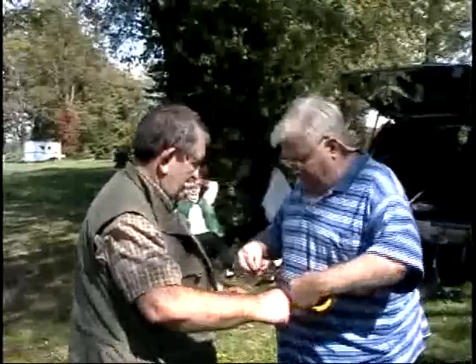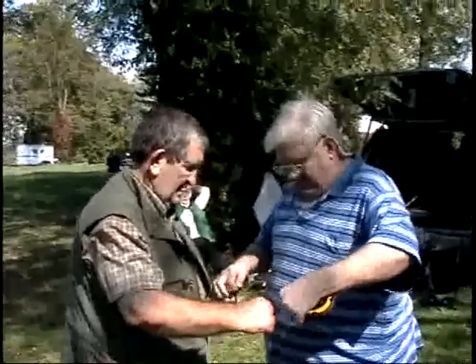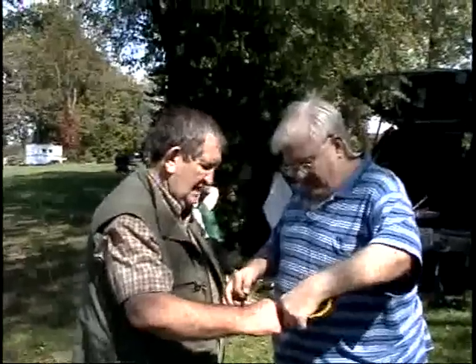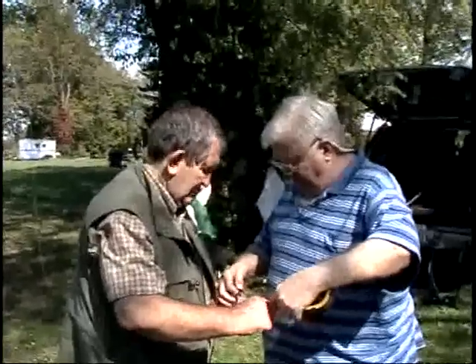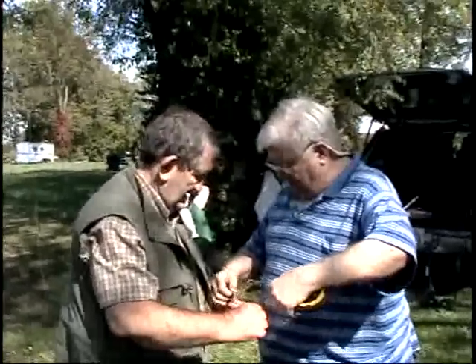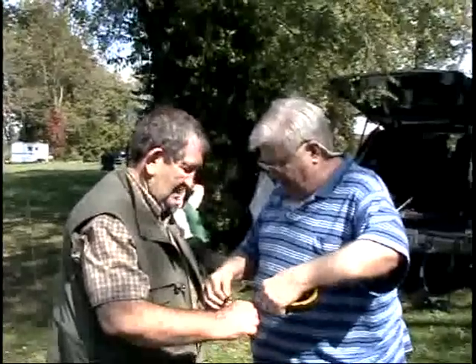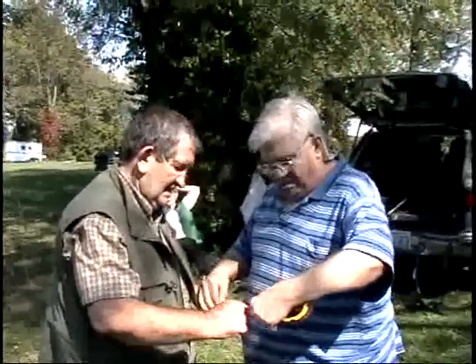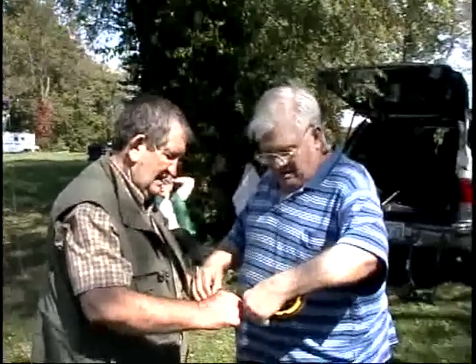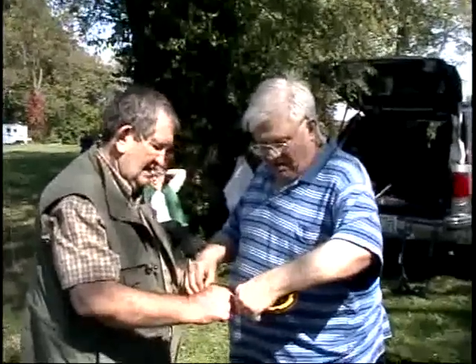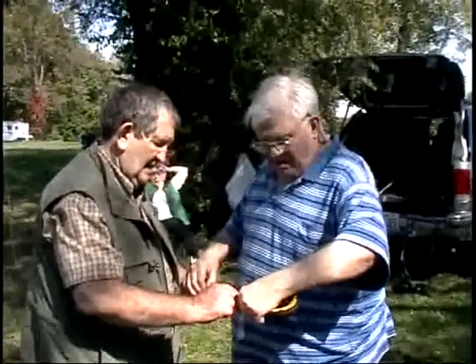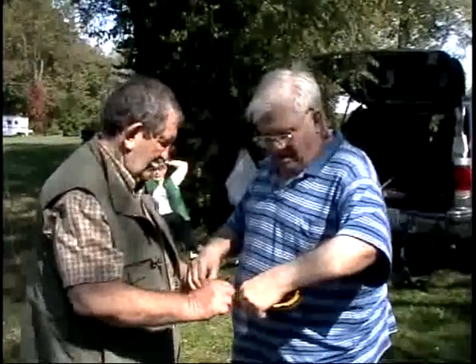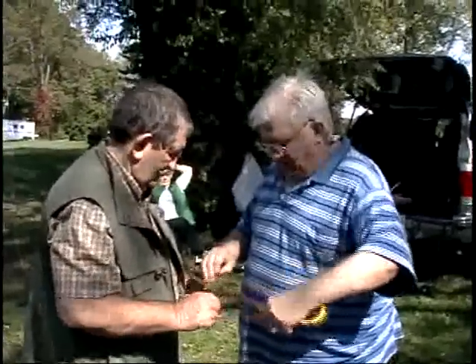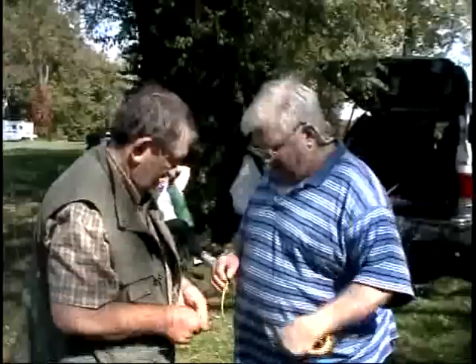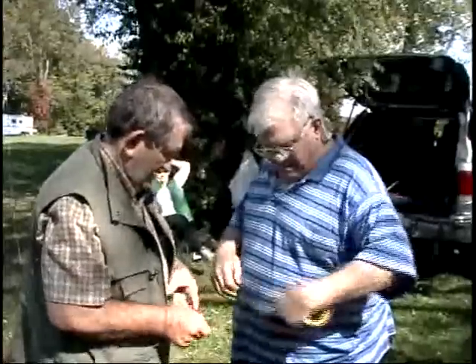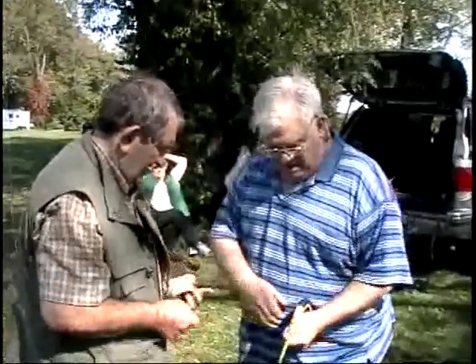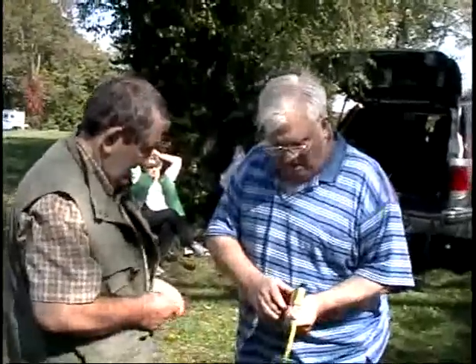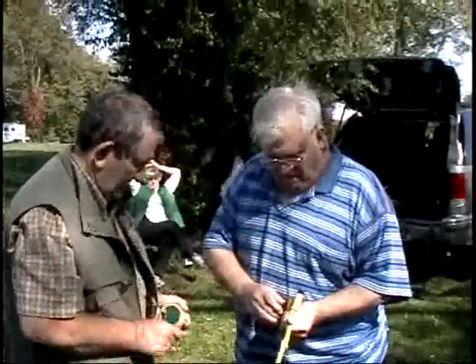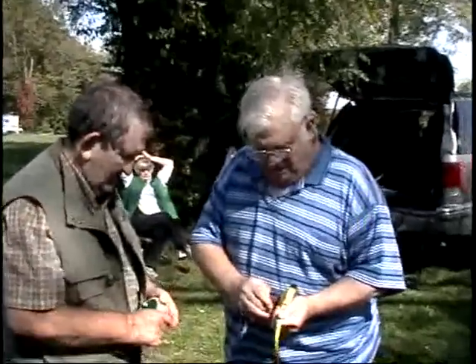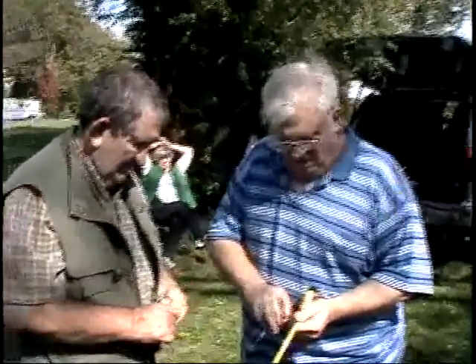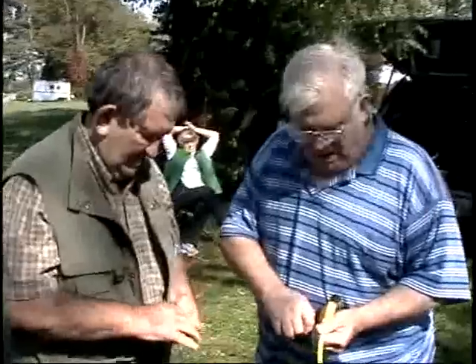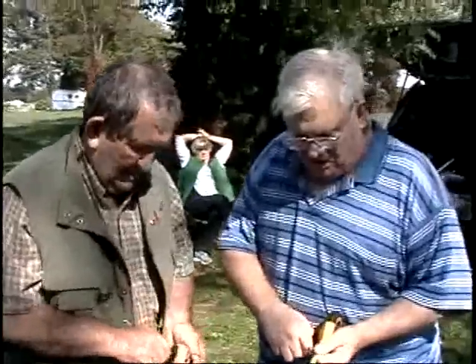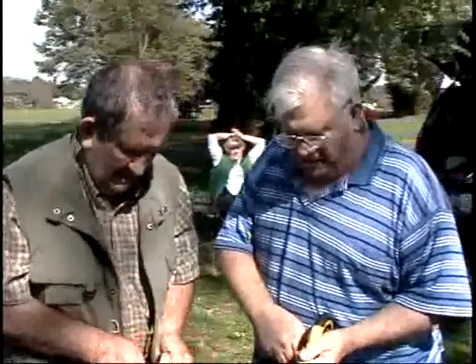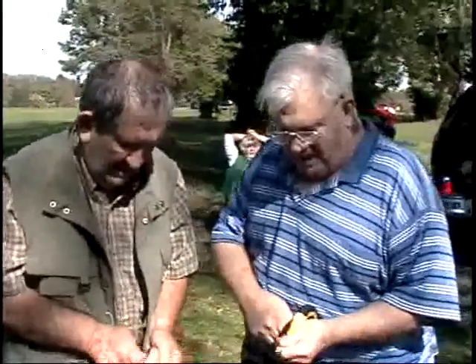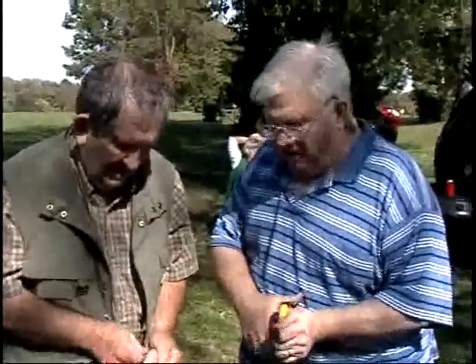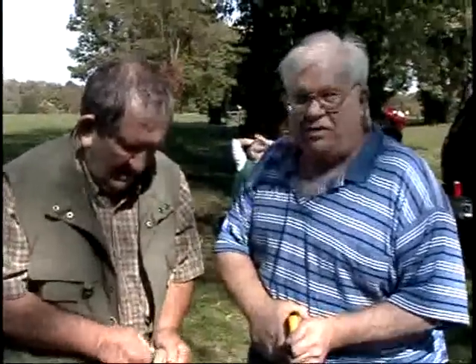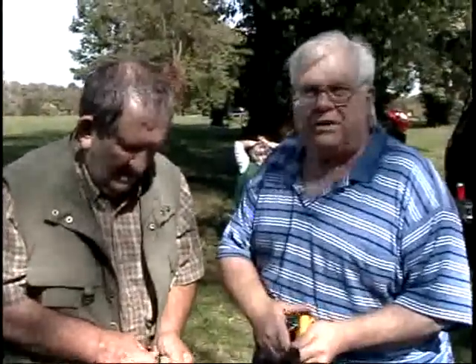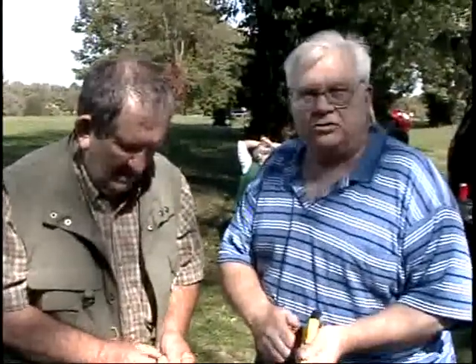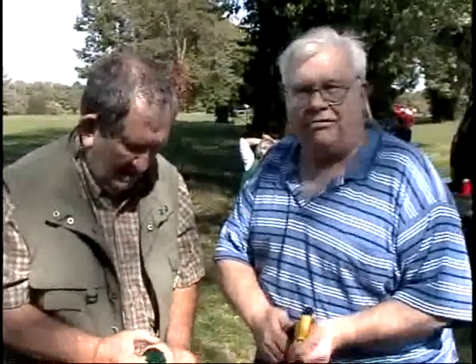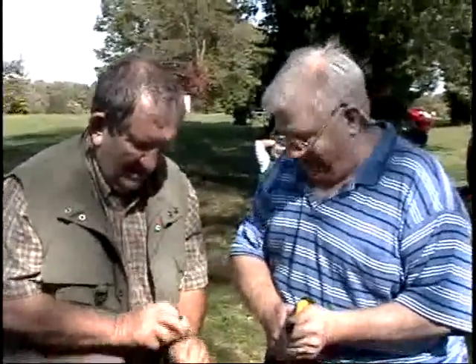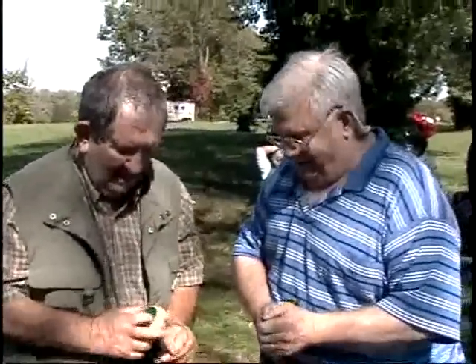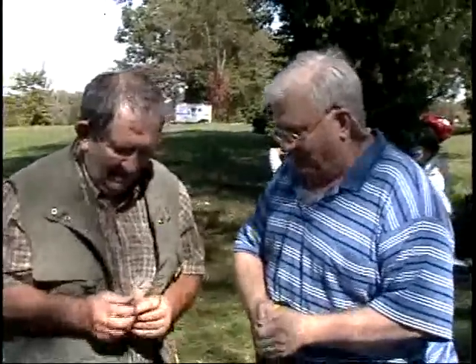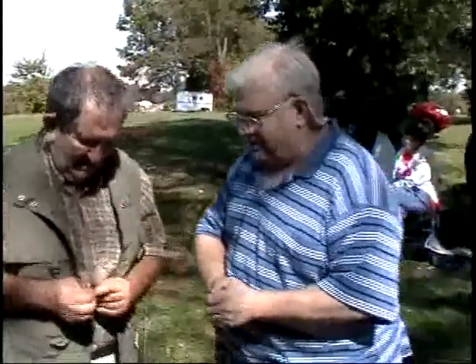We have on the left Roger and on the right Glenn working on a 40 meter antenna. Right now it's just a little bit over 41 meters — we're fixing it.